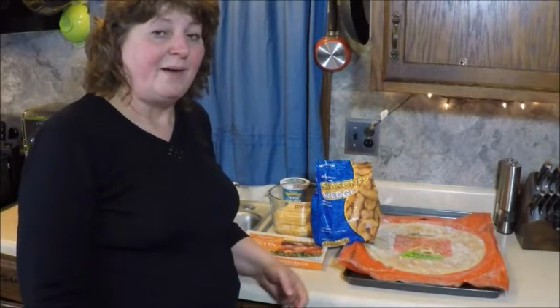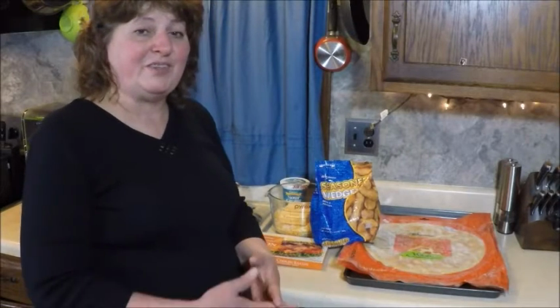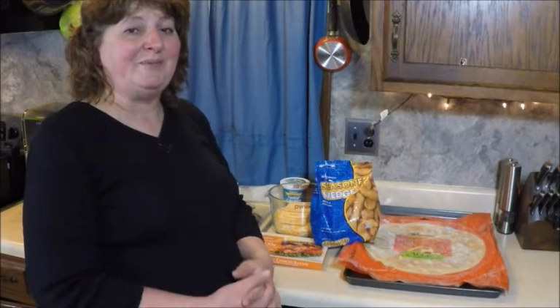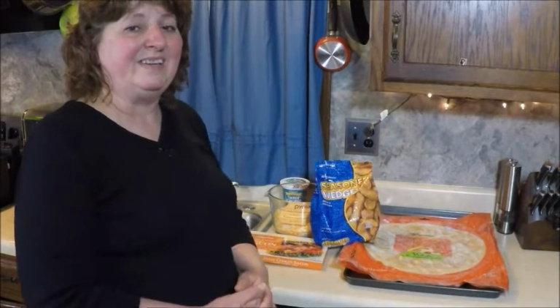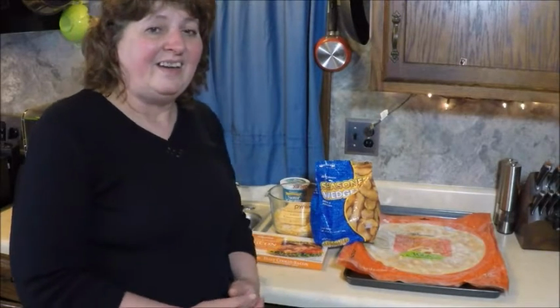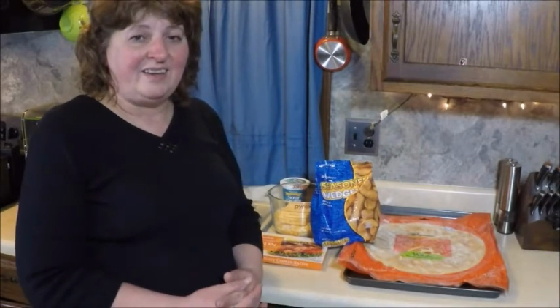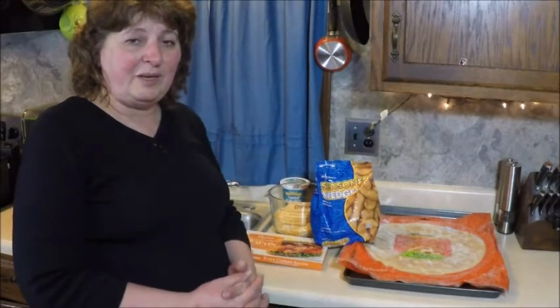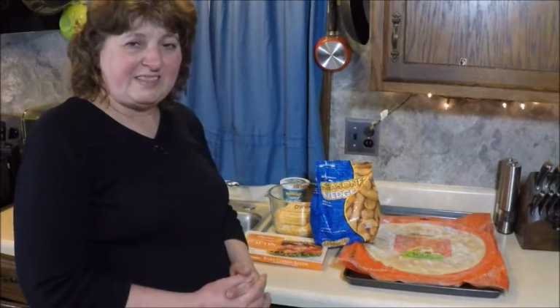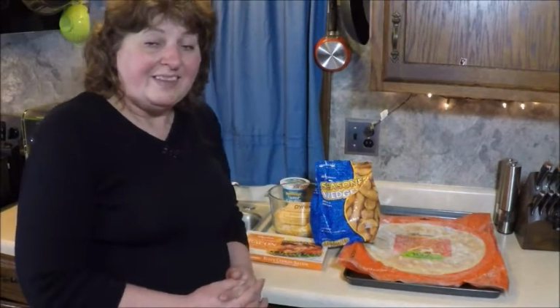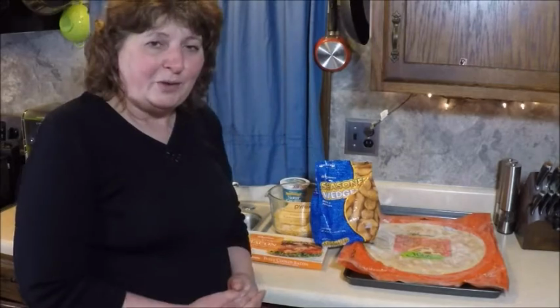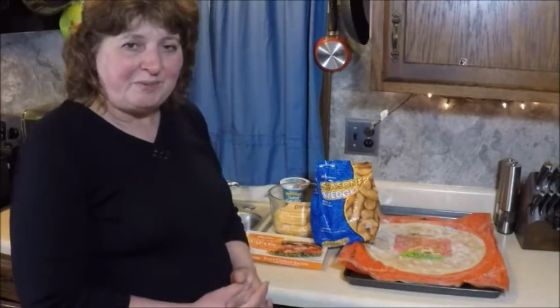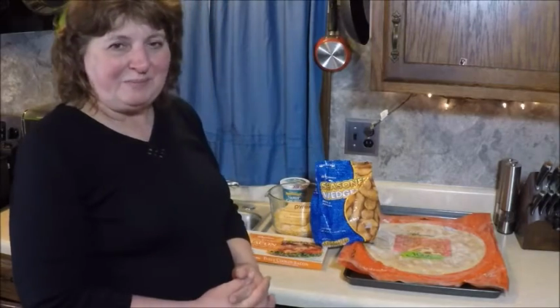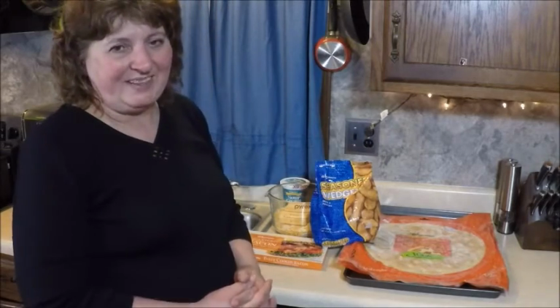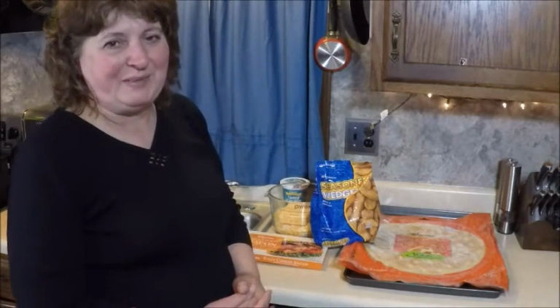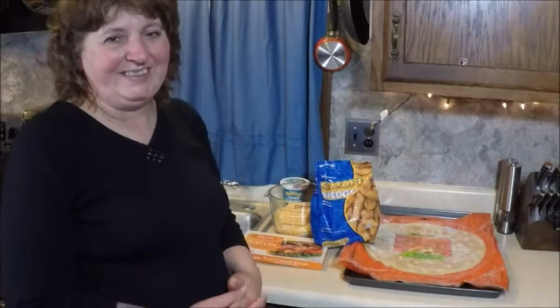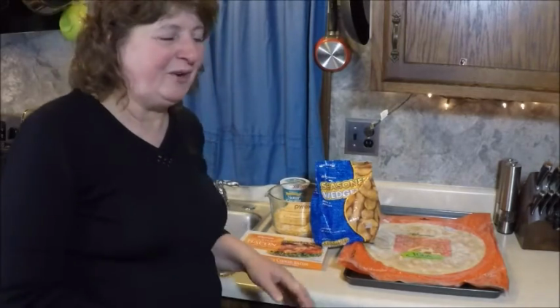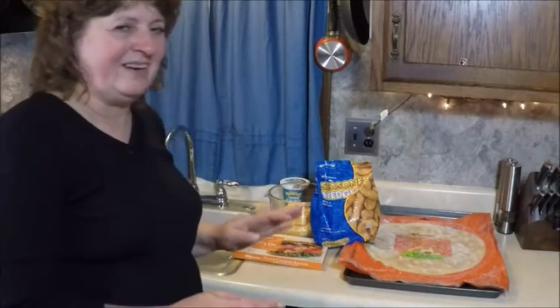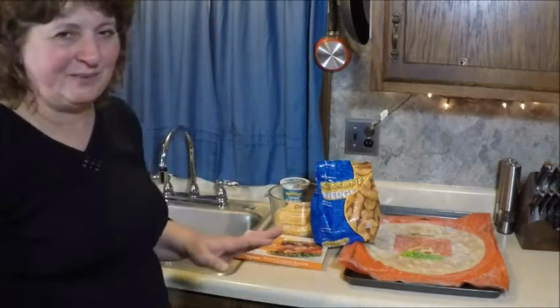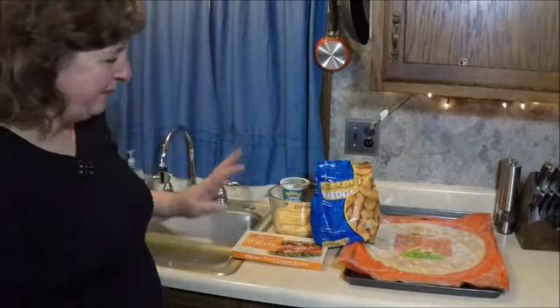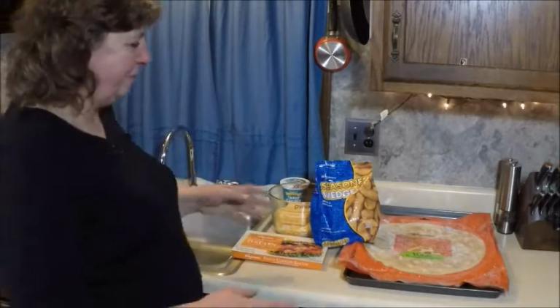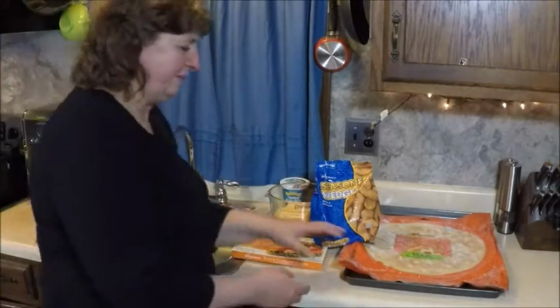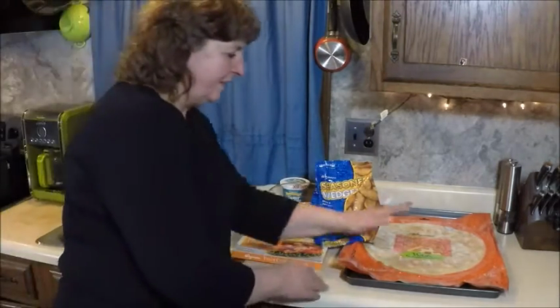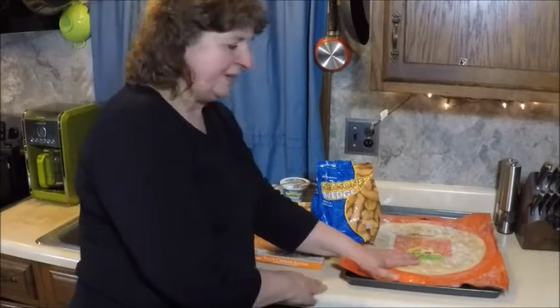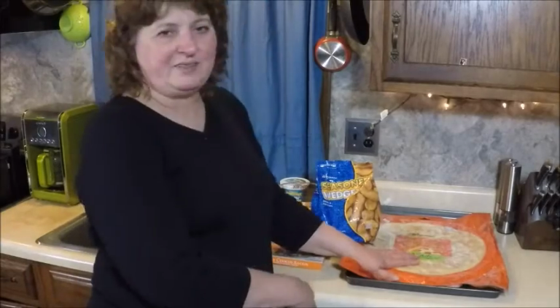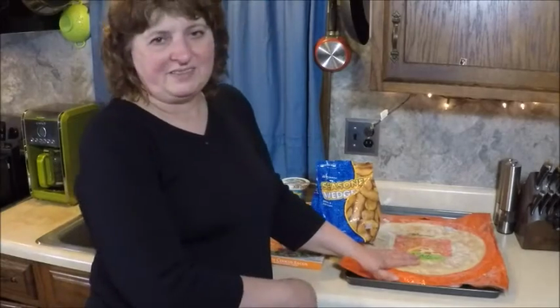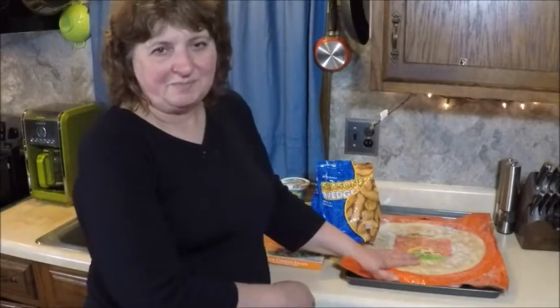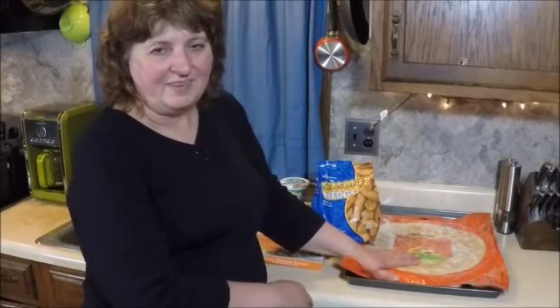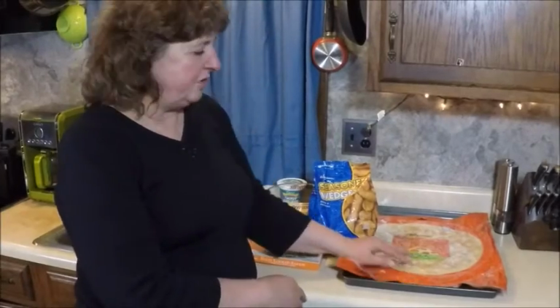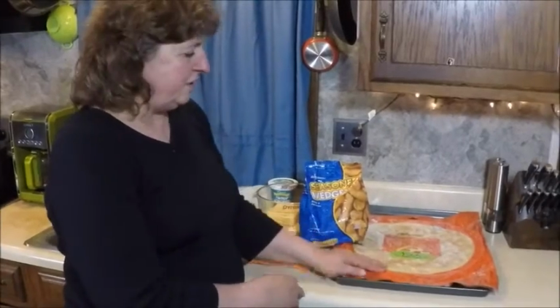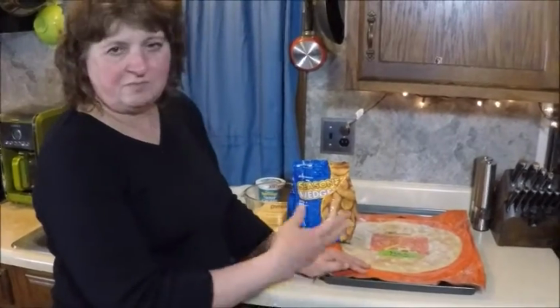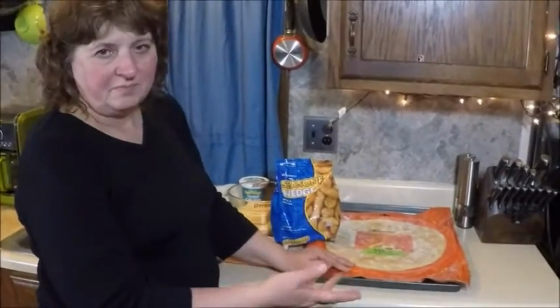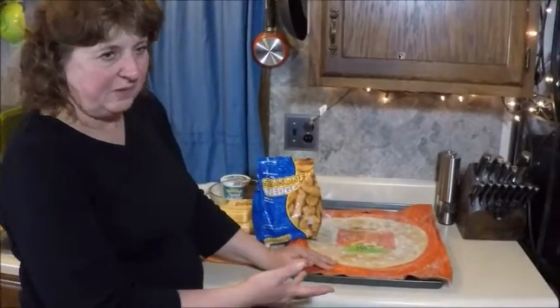I'm going to show you how to make a new kind of pizza: loaded baked potato pizza. Oh my gosh, it's so good. Let me show you what I do.